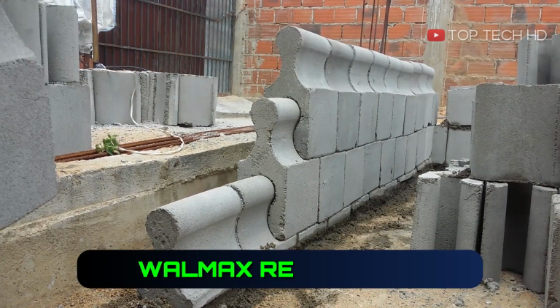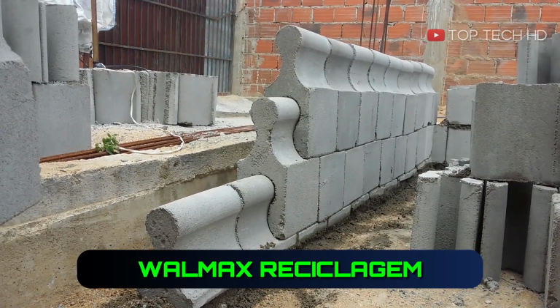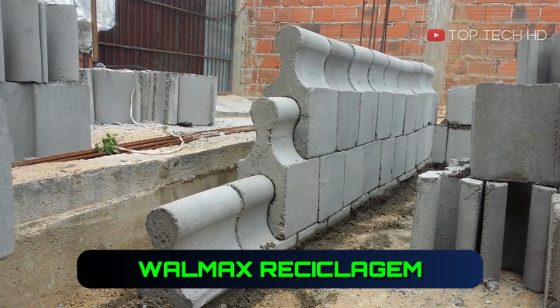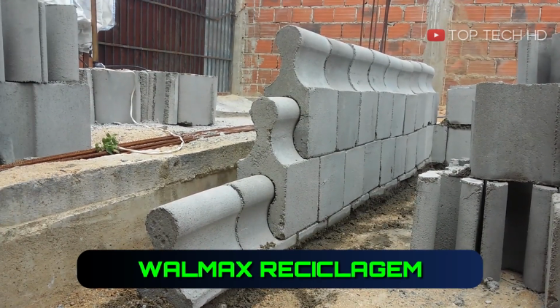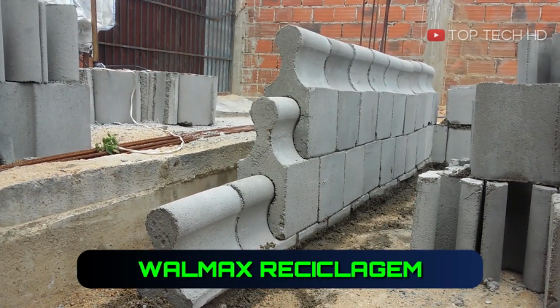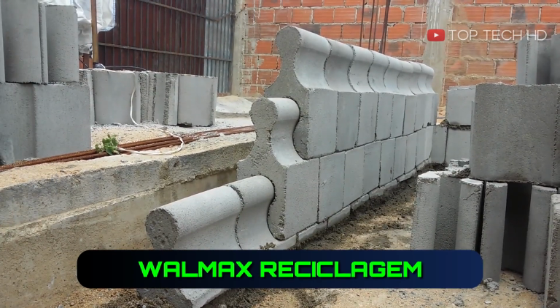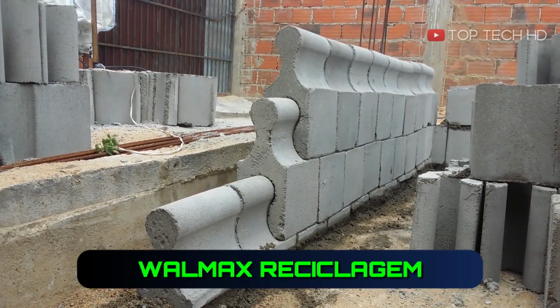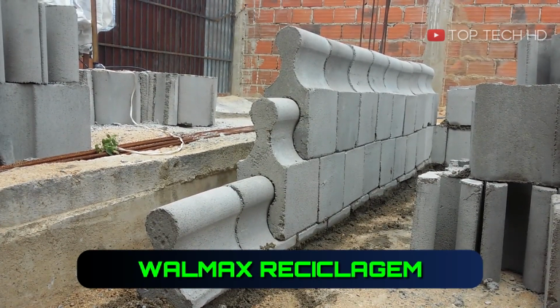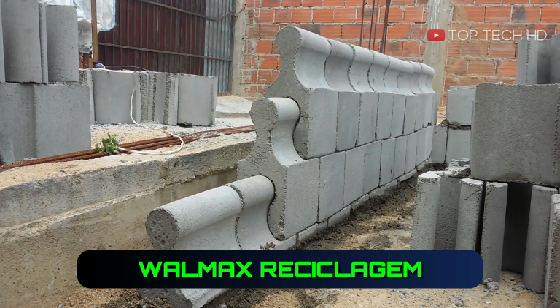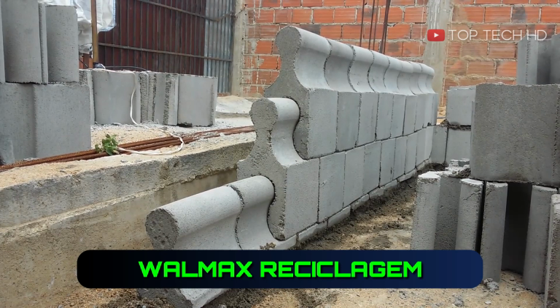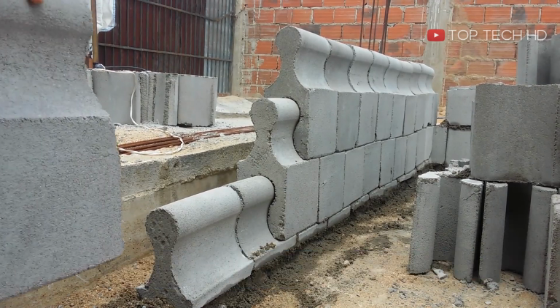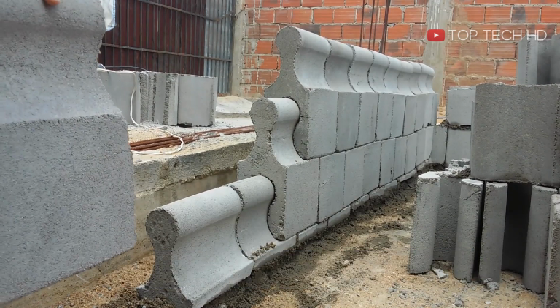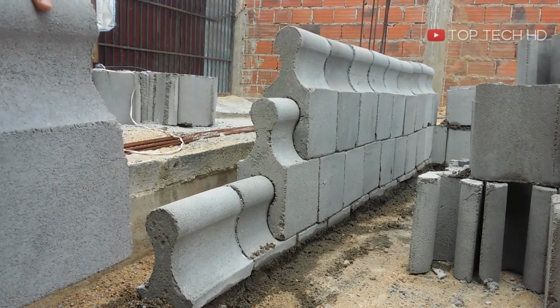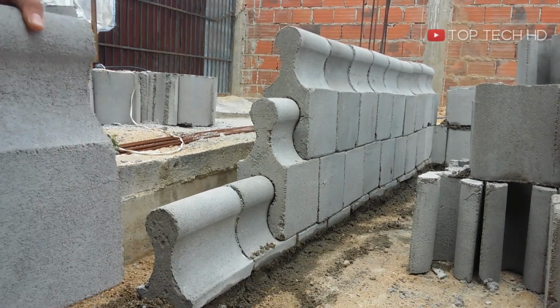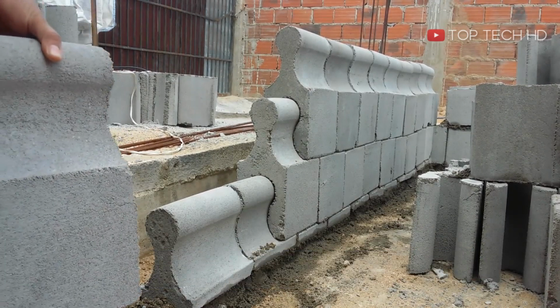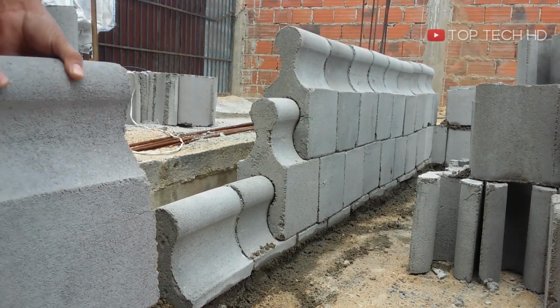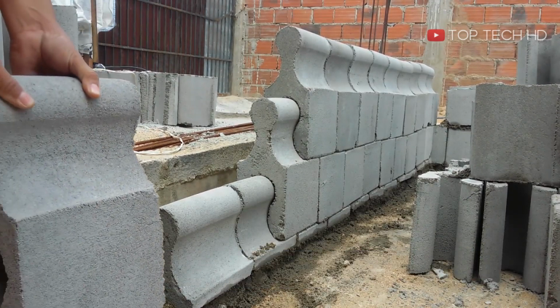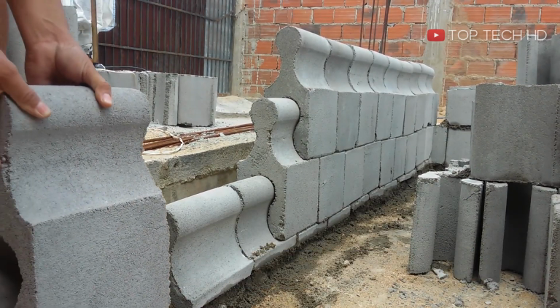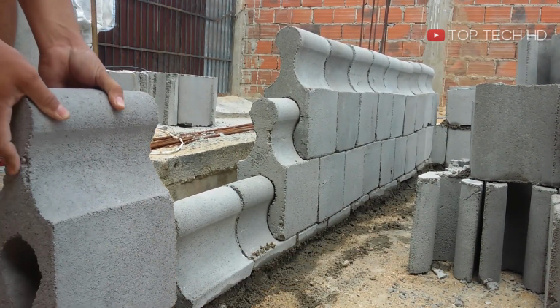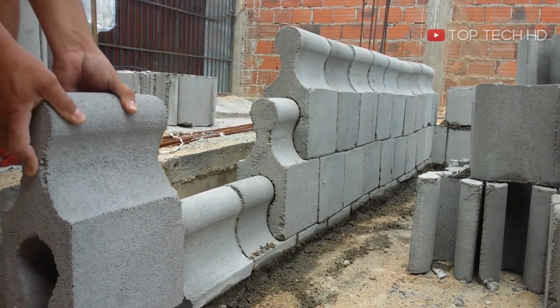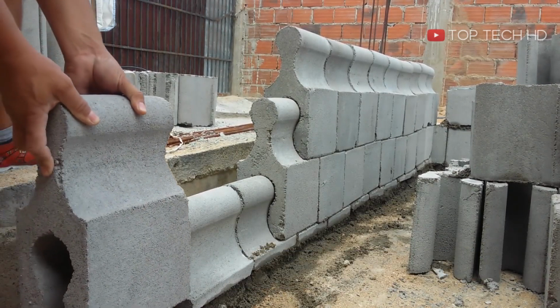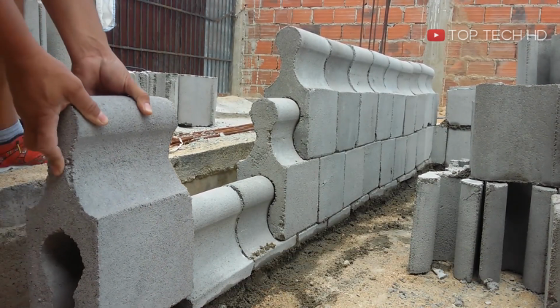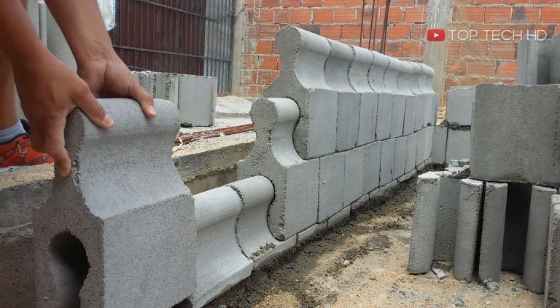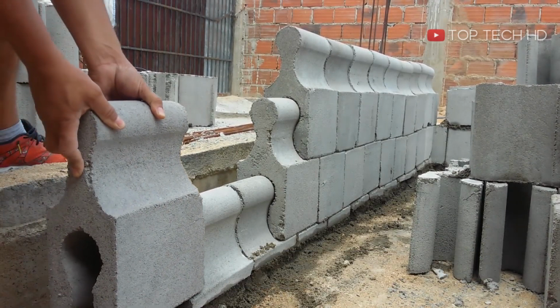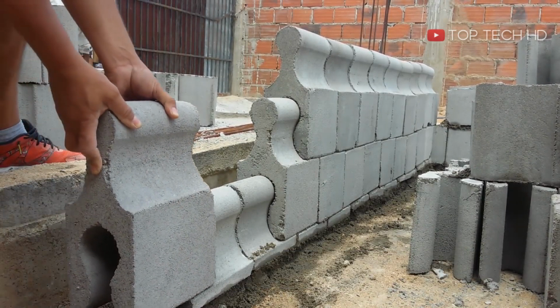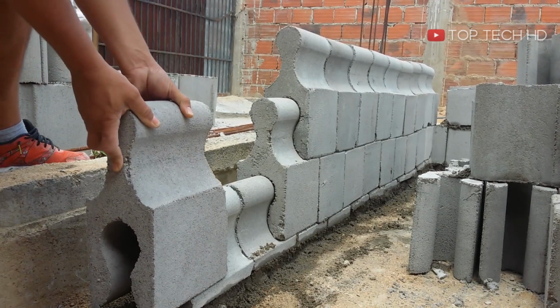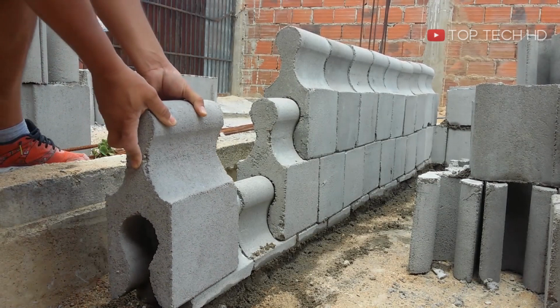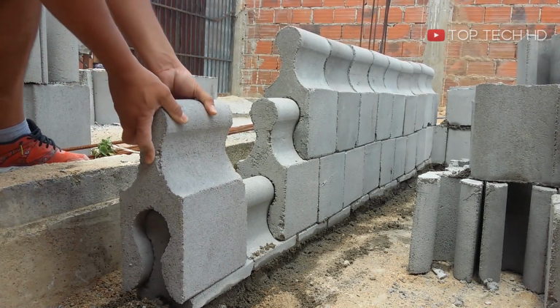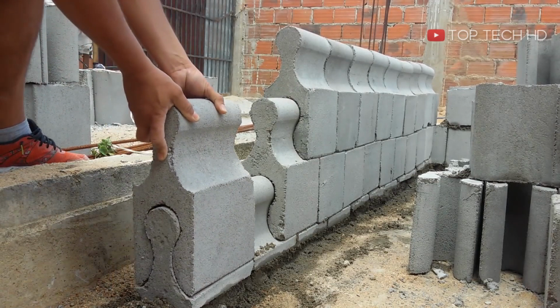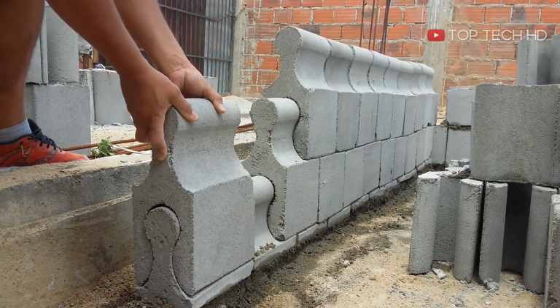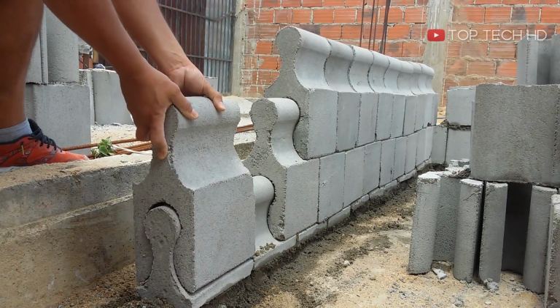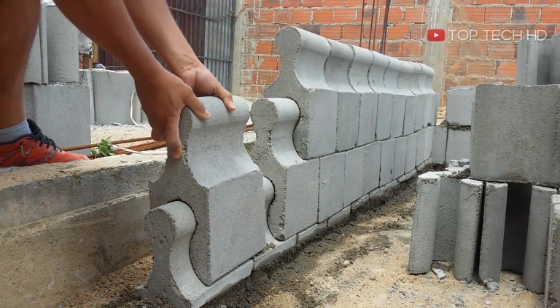Walmax Recyclosium is a new type of stonework with interlocked elements that improve its structural integrity, making it great for building structures.